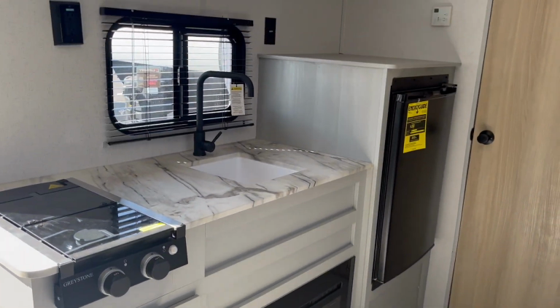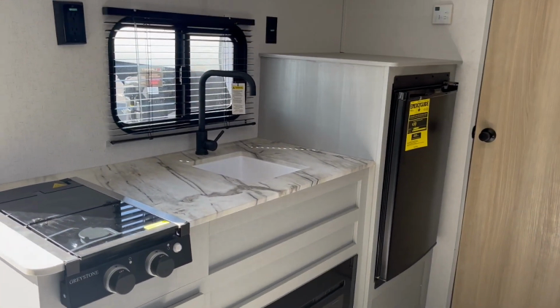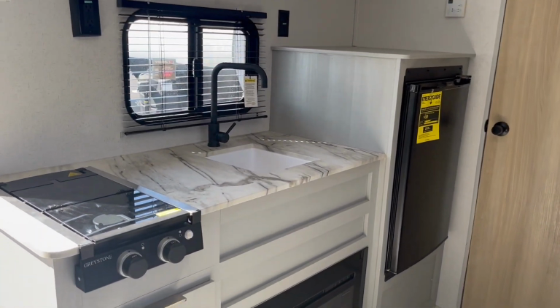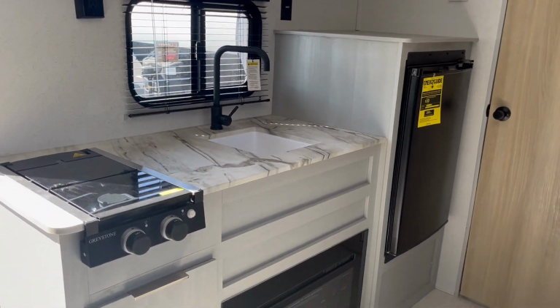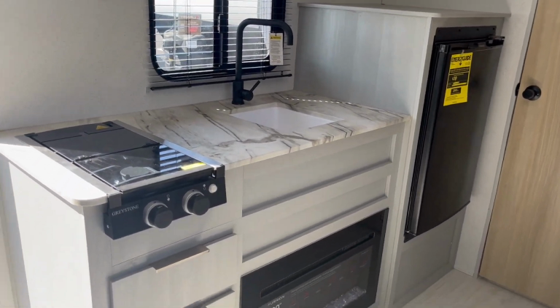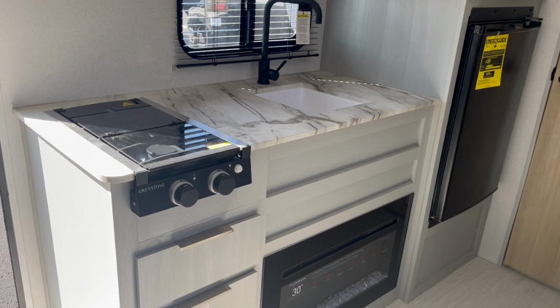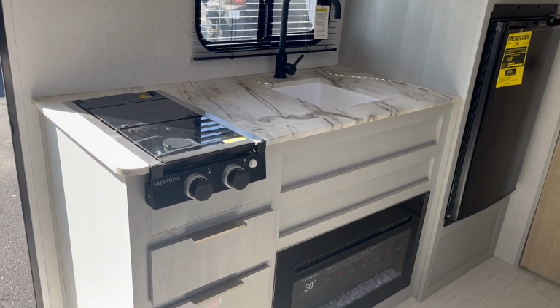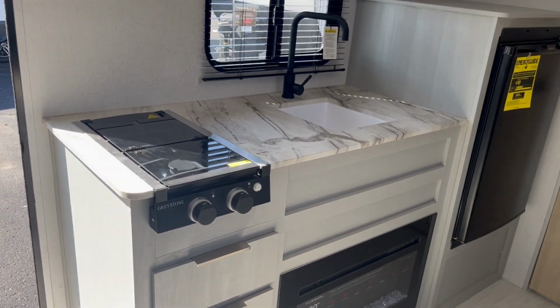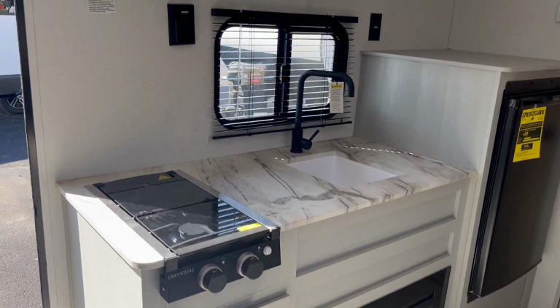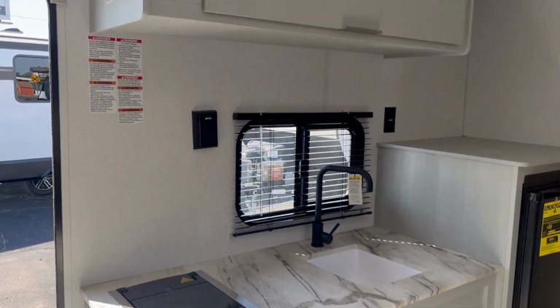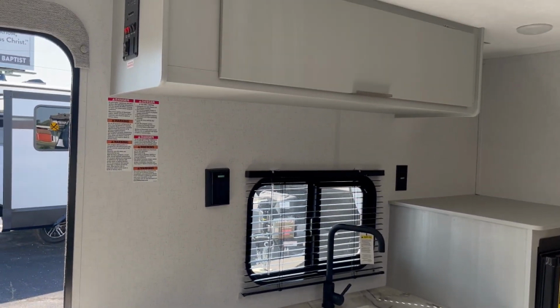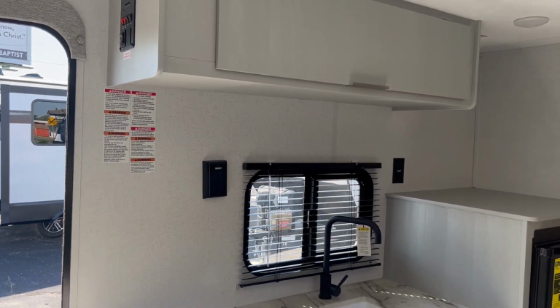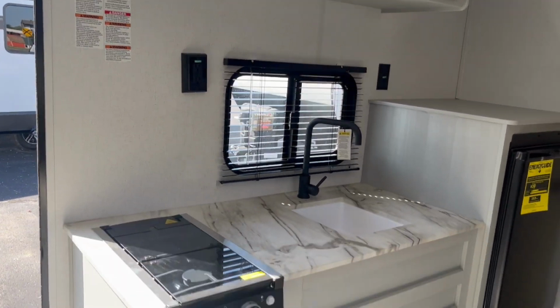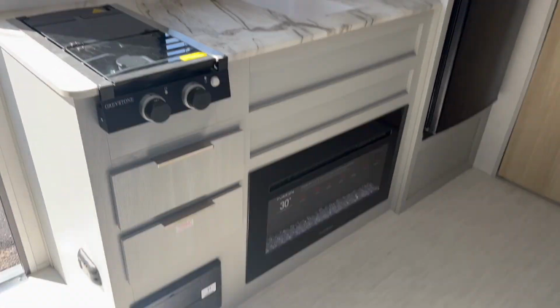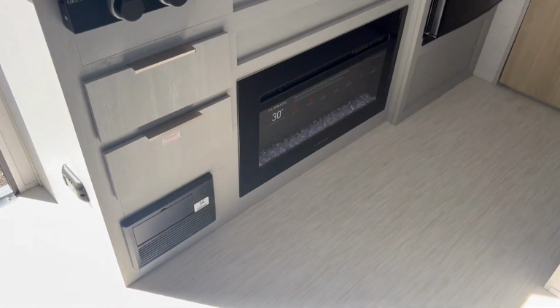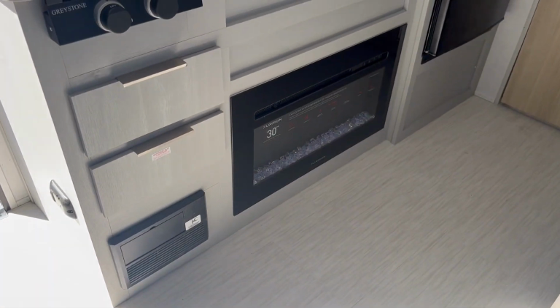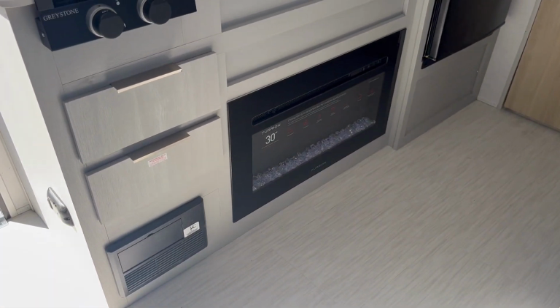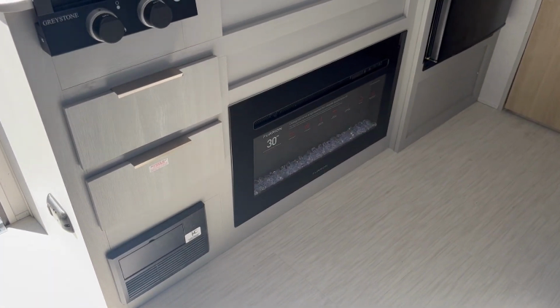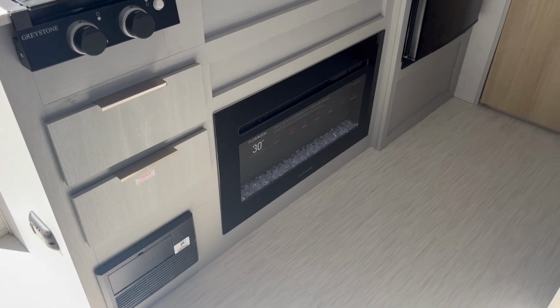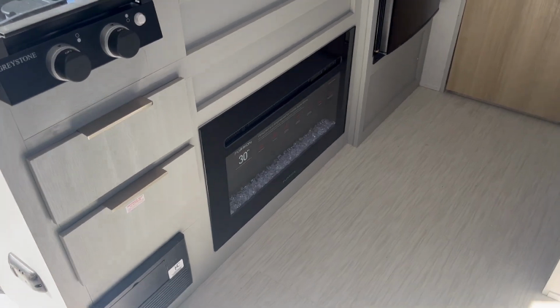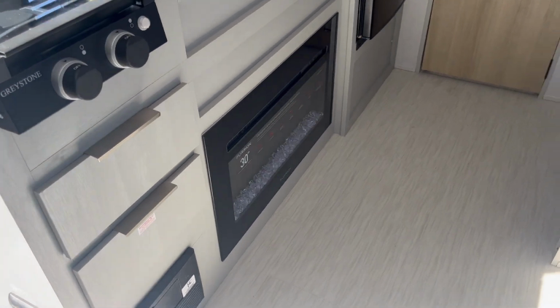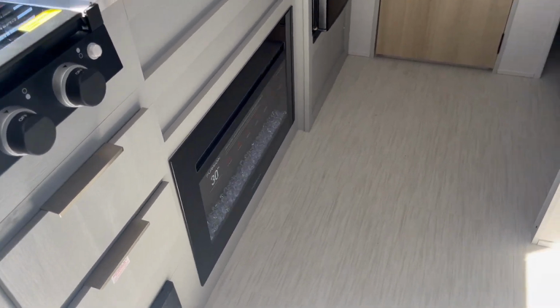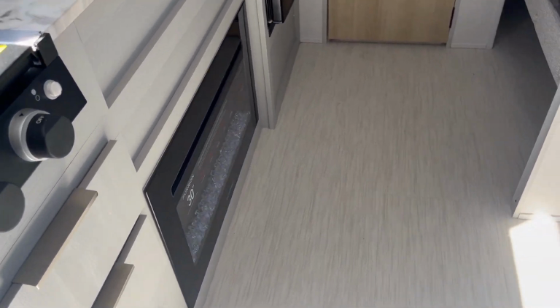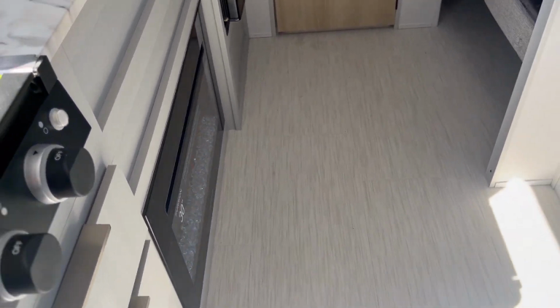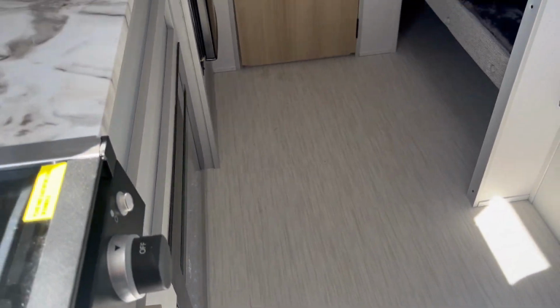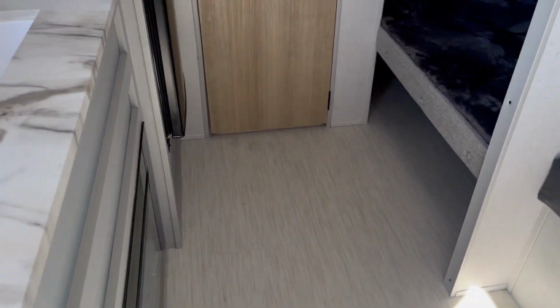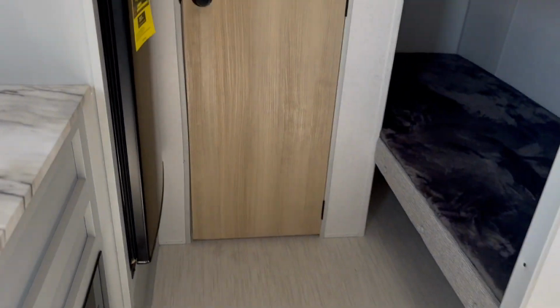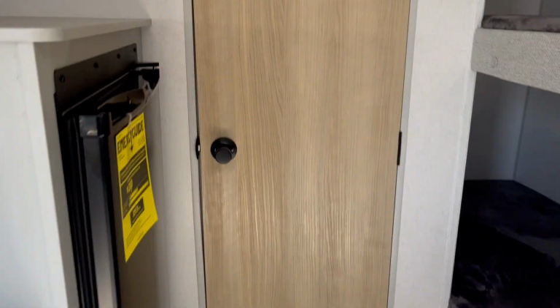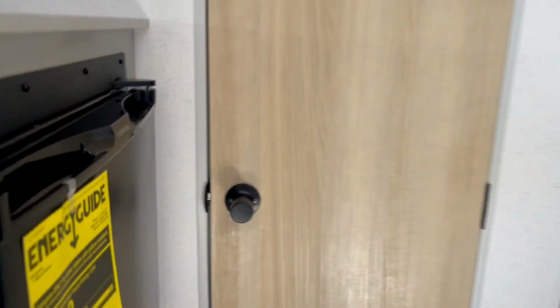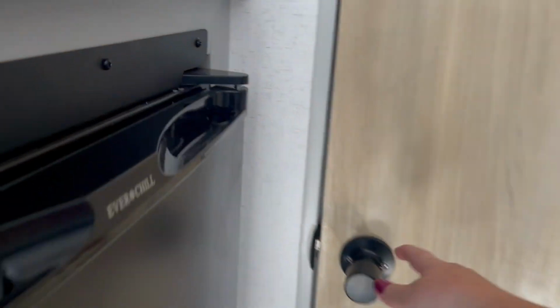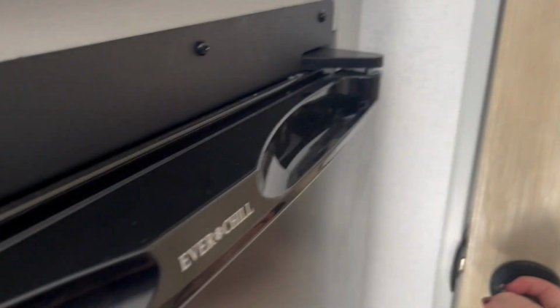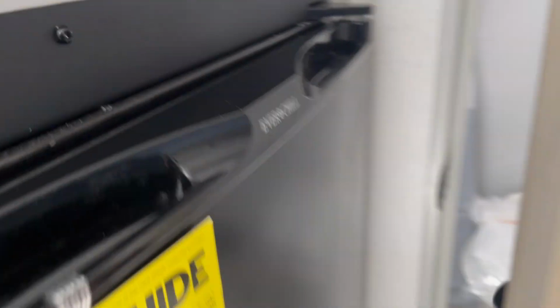There's a two-burner stove, sink, storage, and all down below here is a fireplace to keep the chill out on those cold October mornings. Then in the rear here we have a full bath.